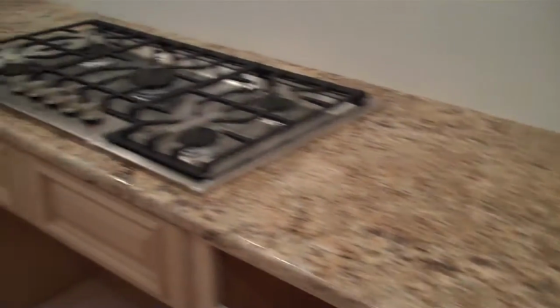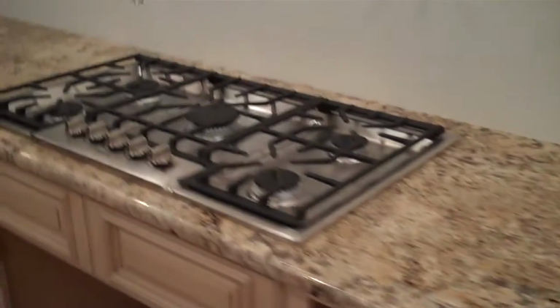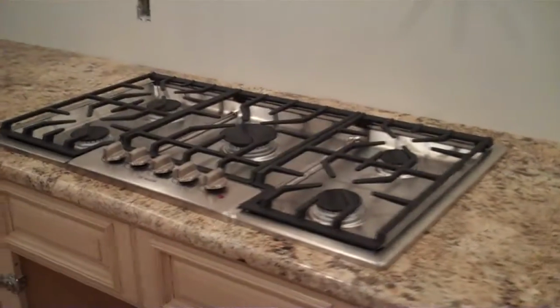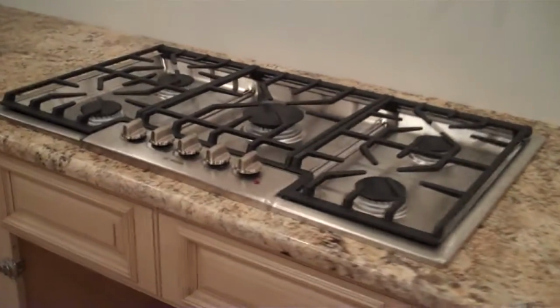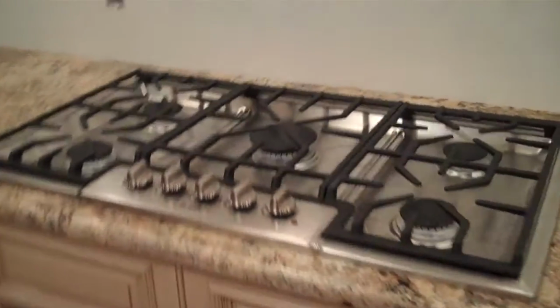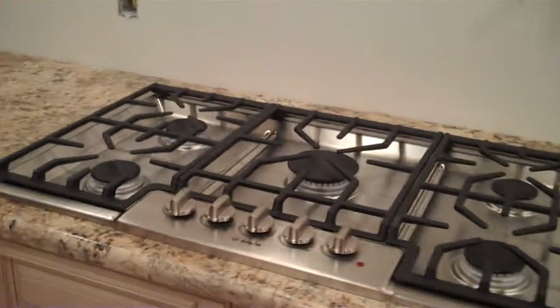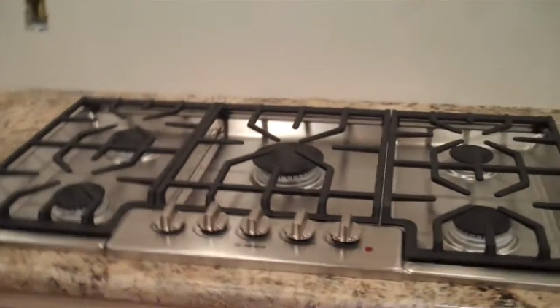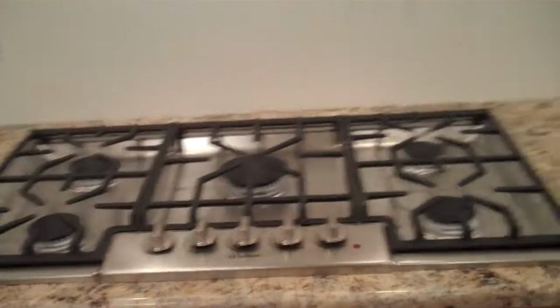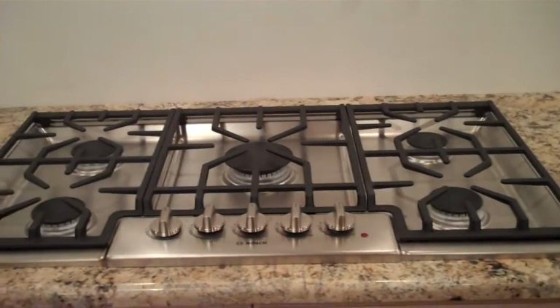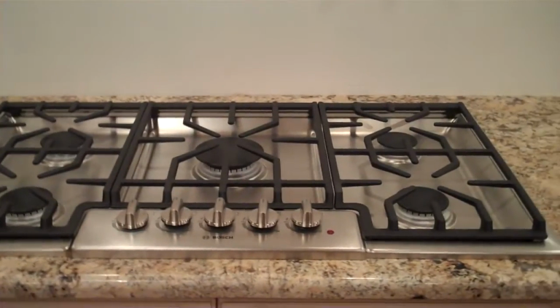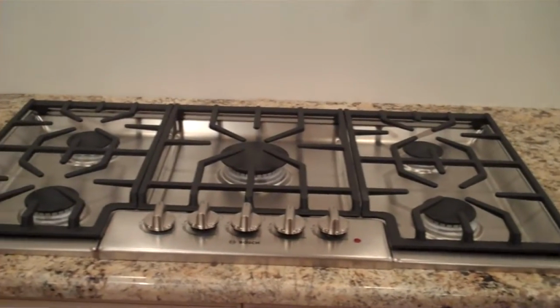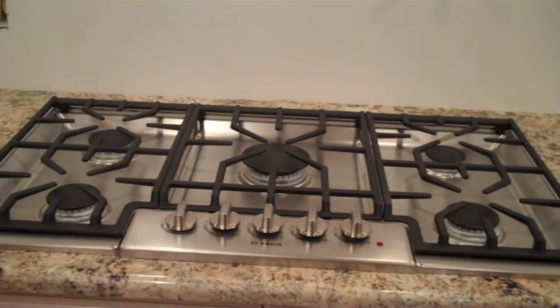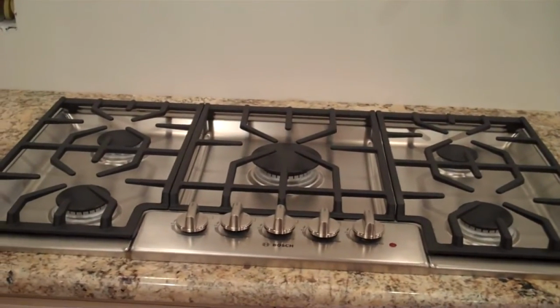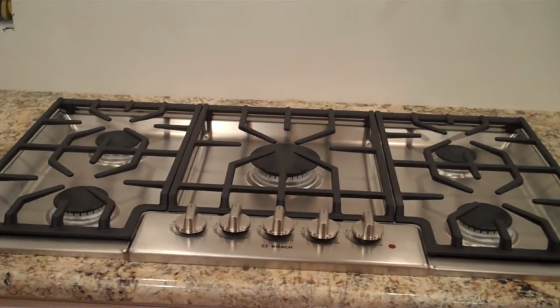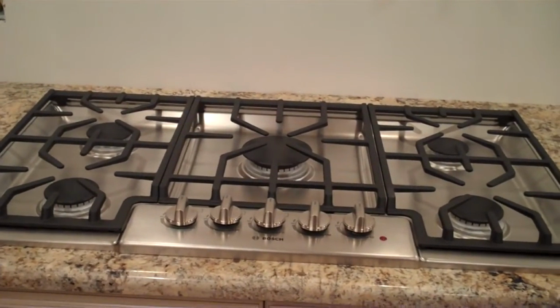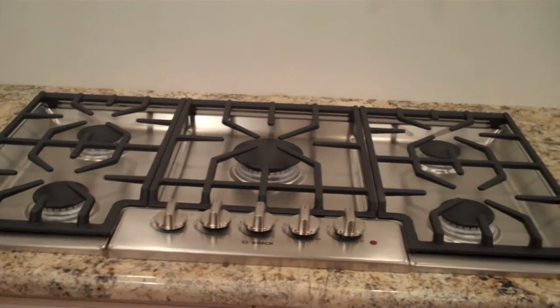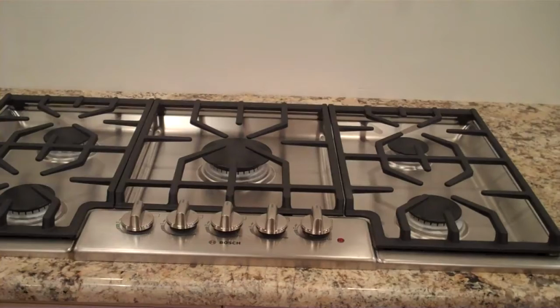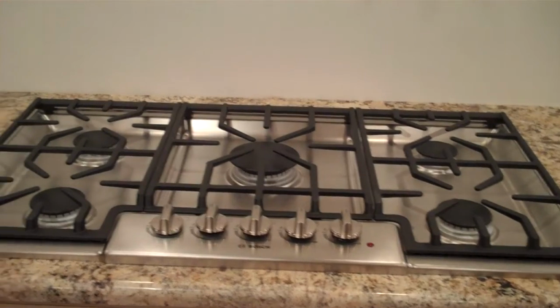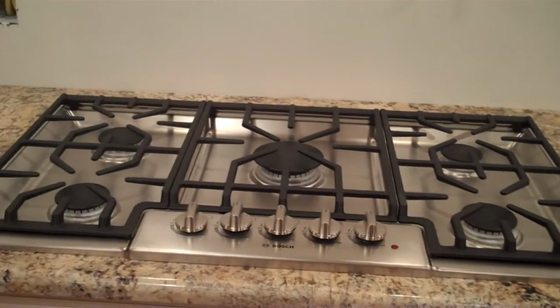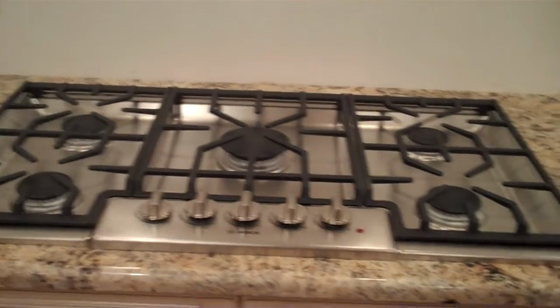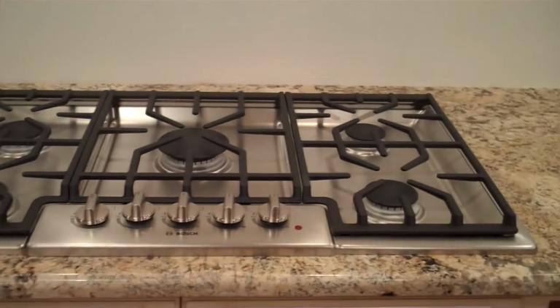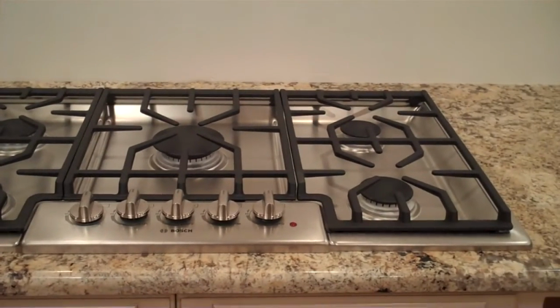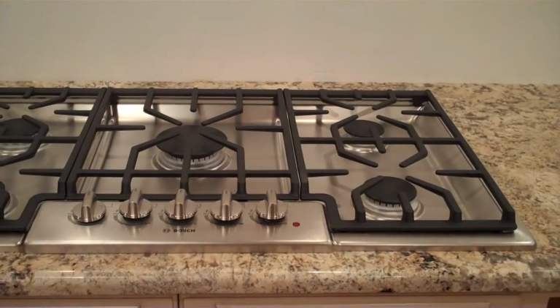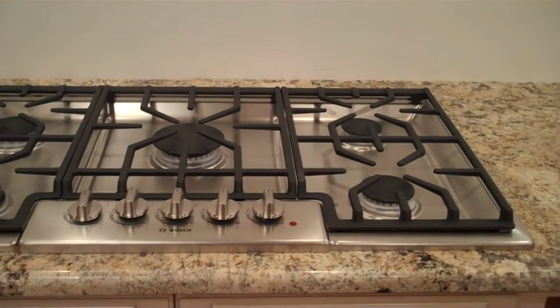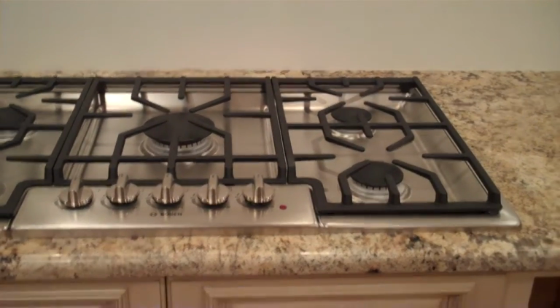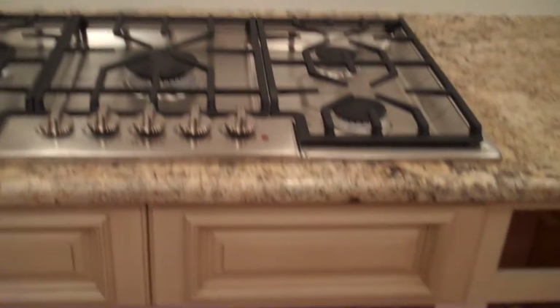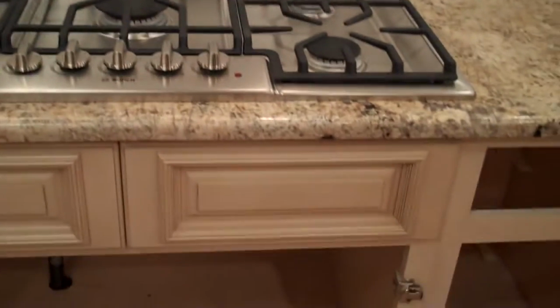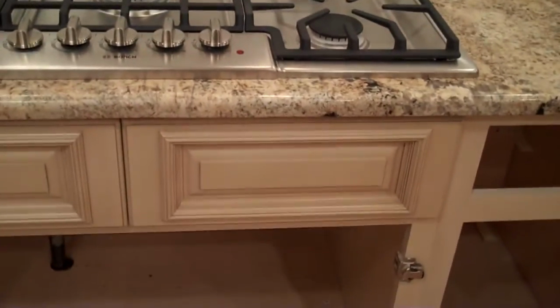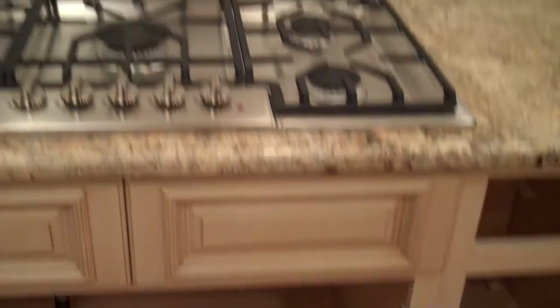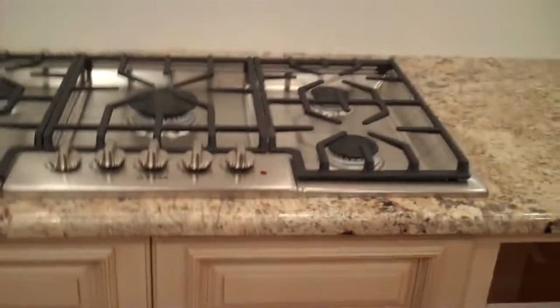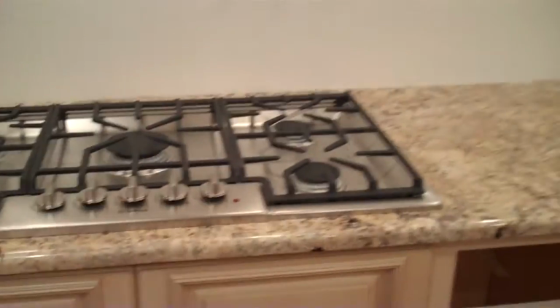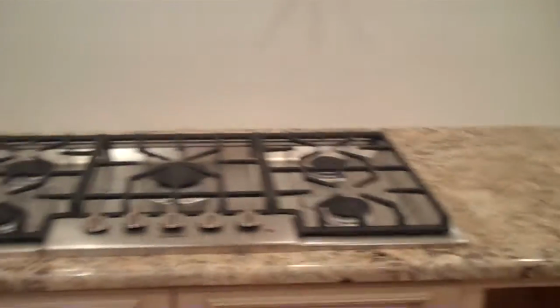And my cooktop — five burners, 36 inches, gas. Very exciting. It has a gas line — it's a professional job. Phil's very excited about his gas installation.